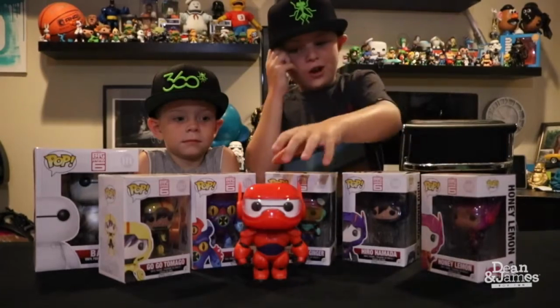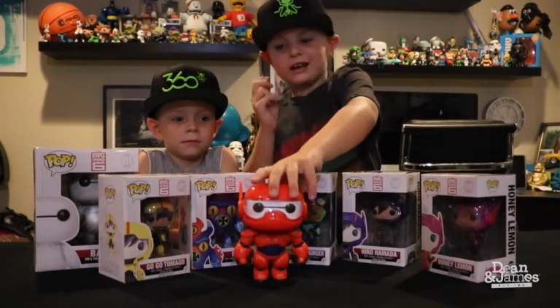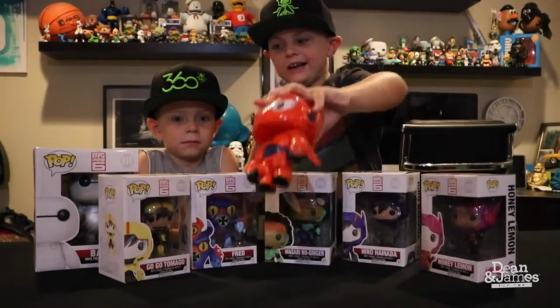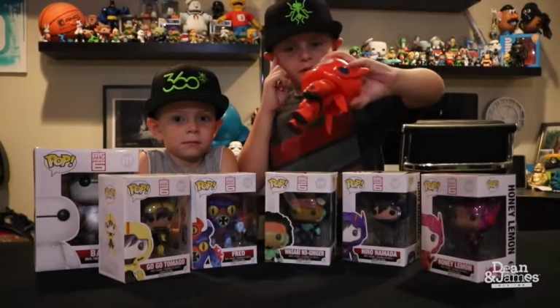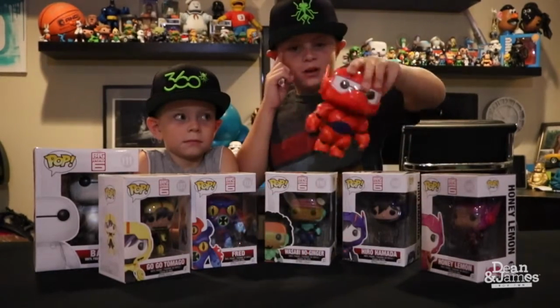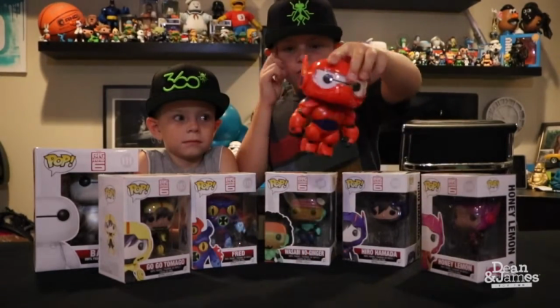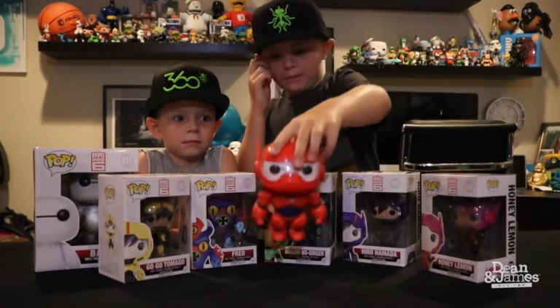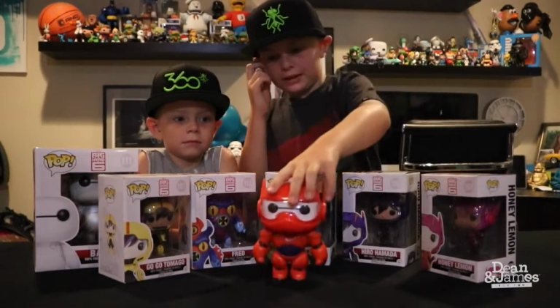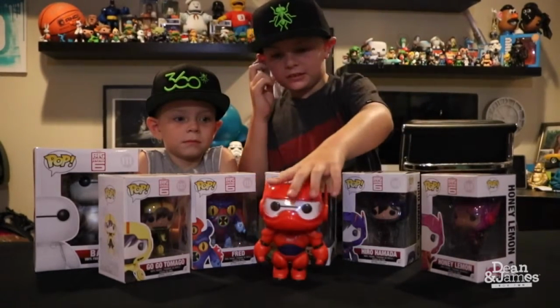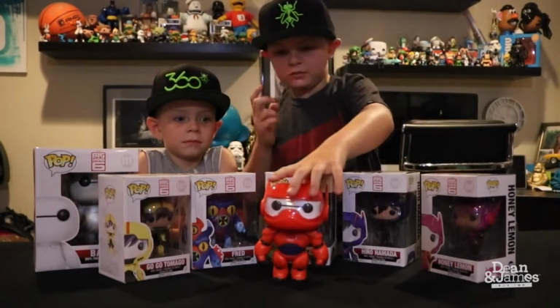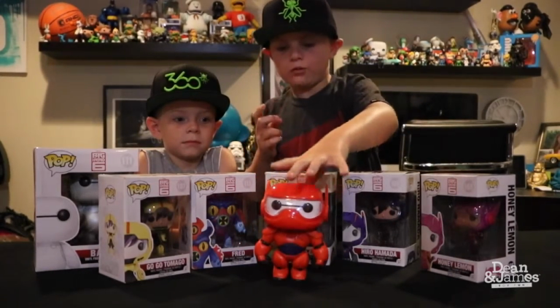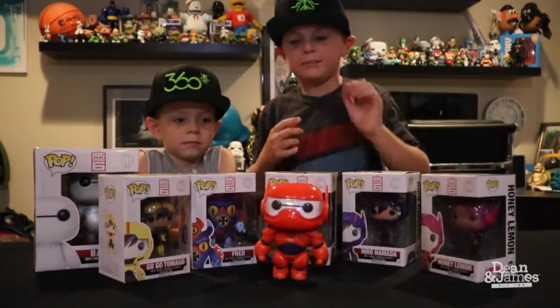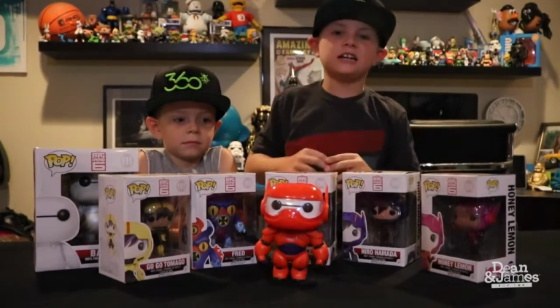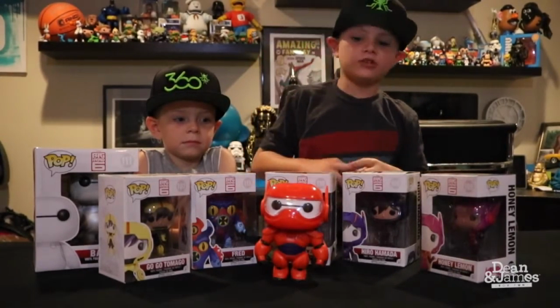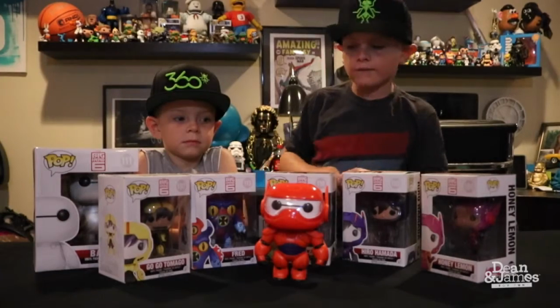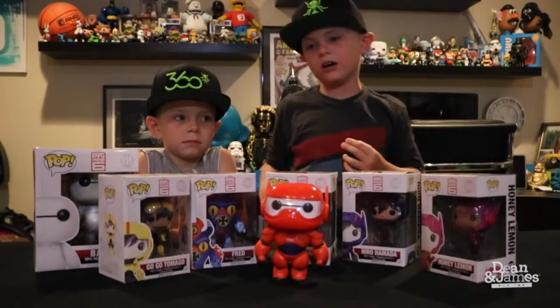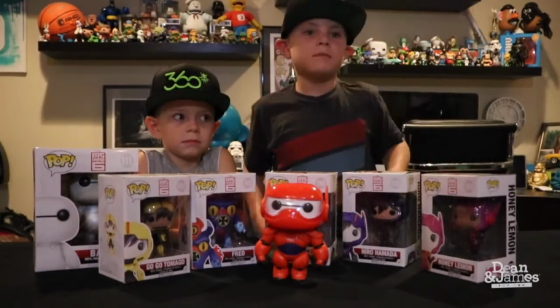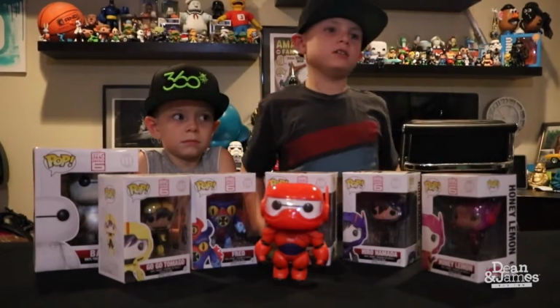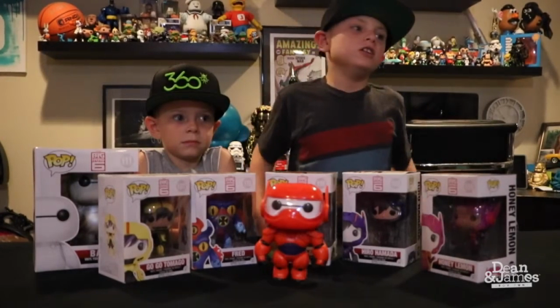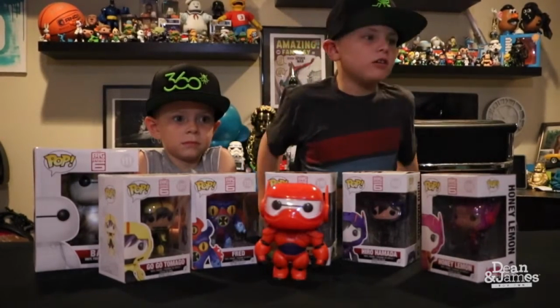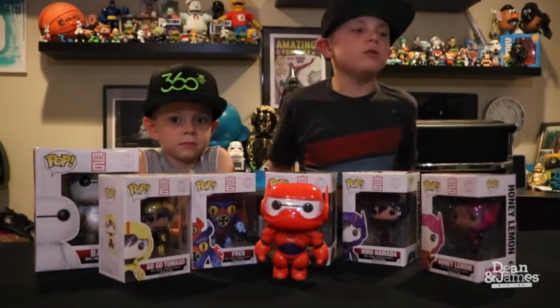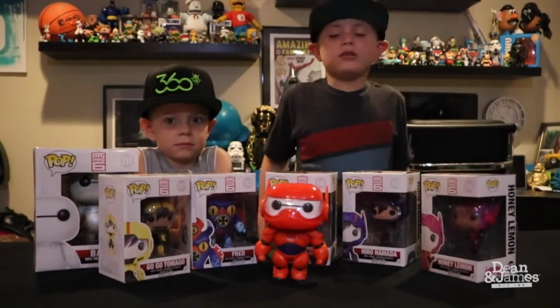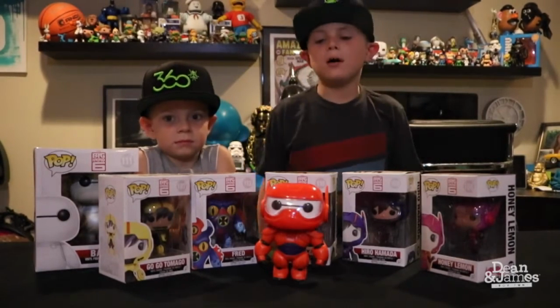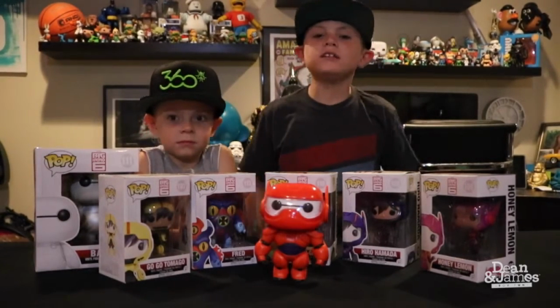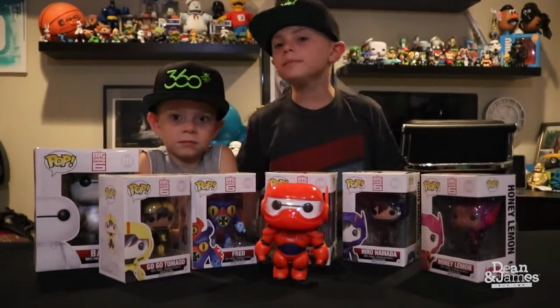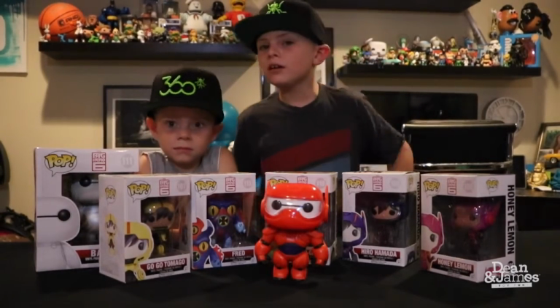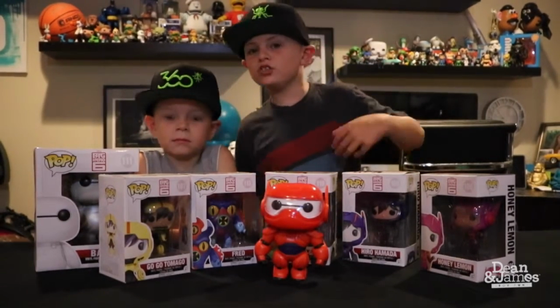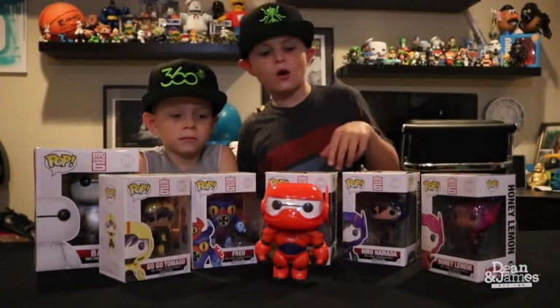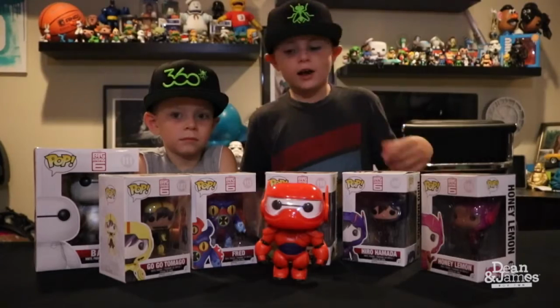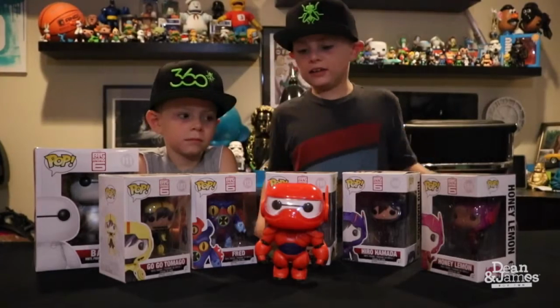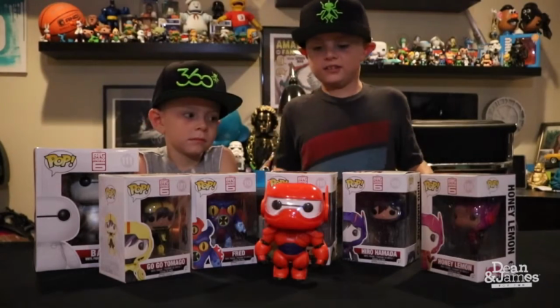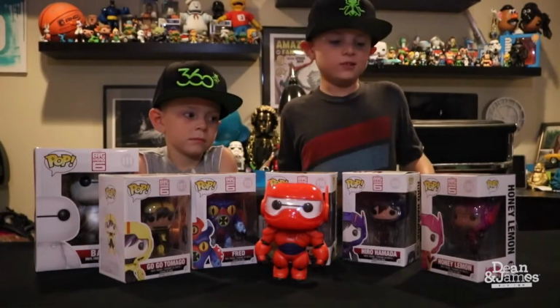We're sorry guys that on the Baymax, on the red Baymax, that does not have a box because we already unboxed him.